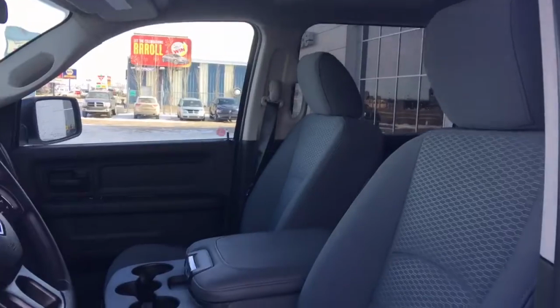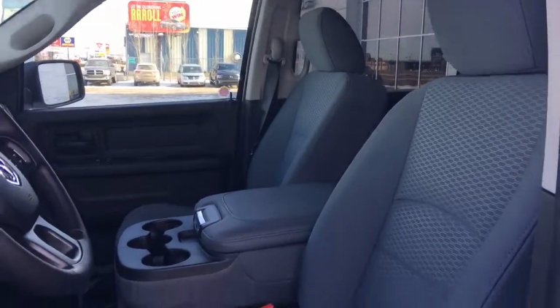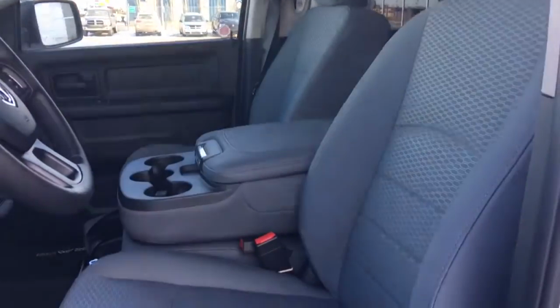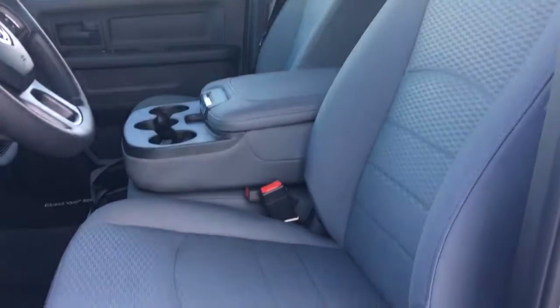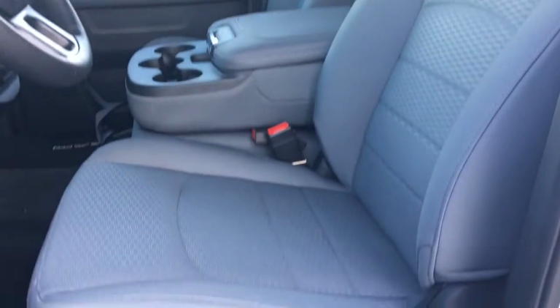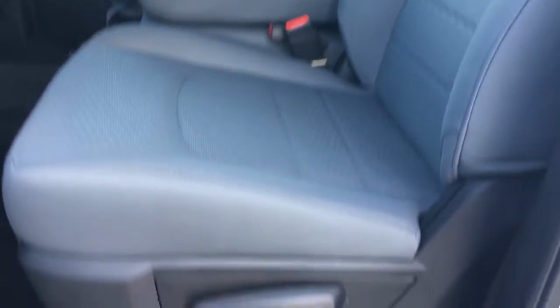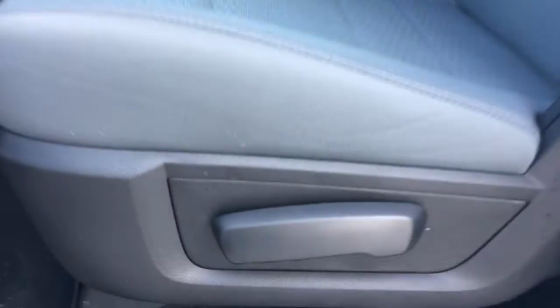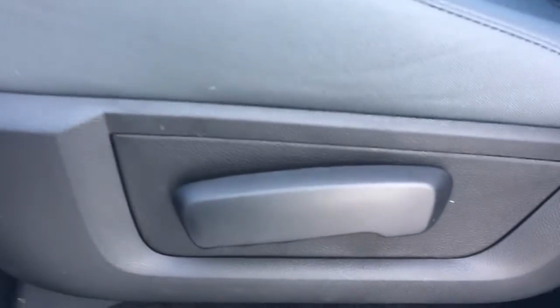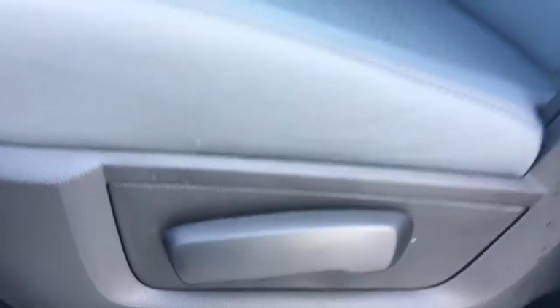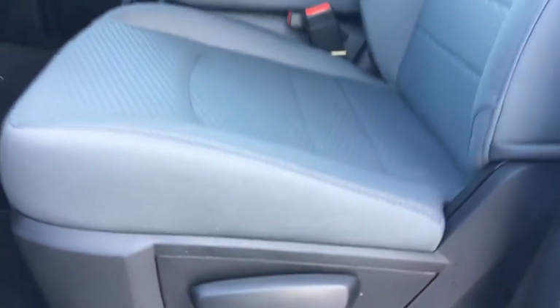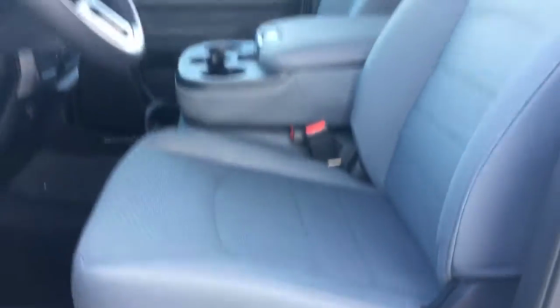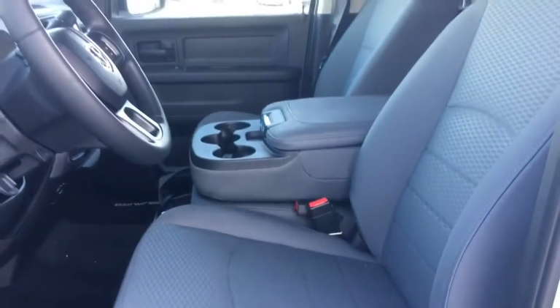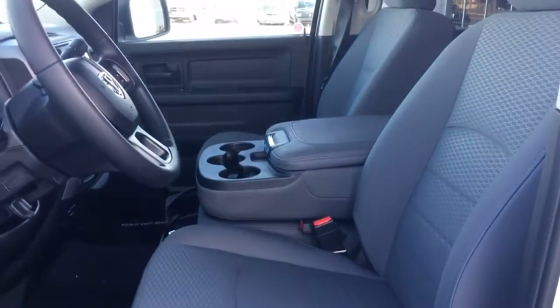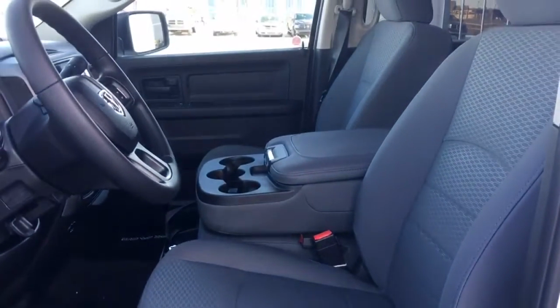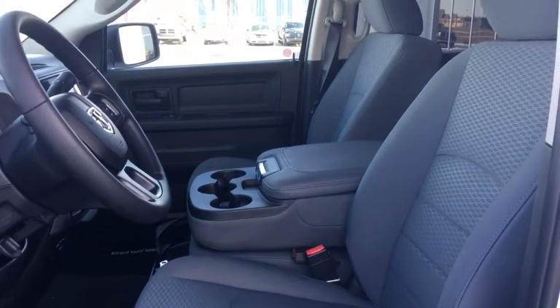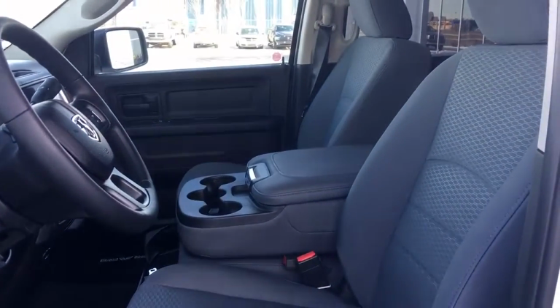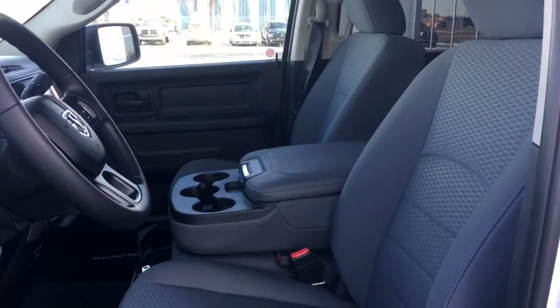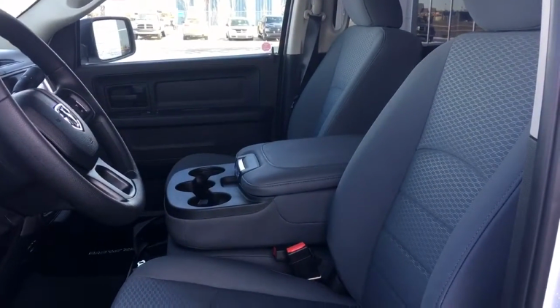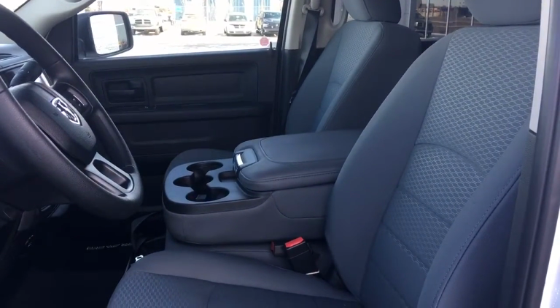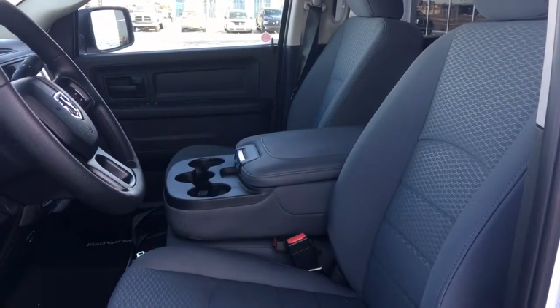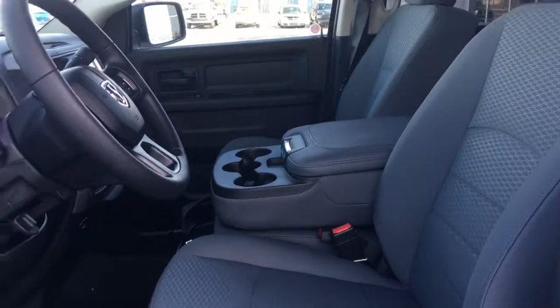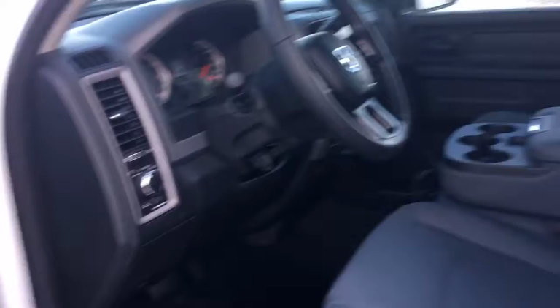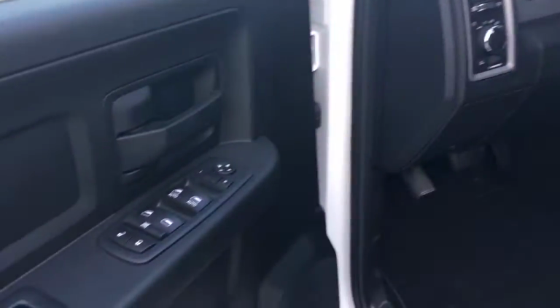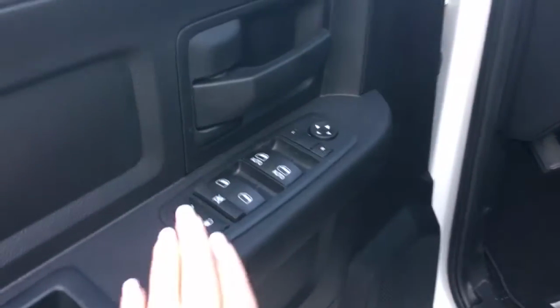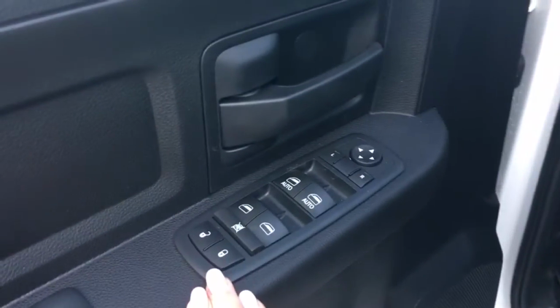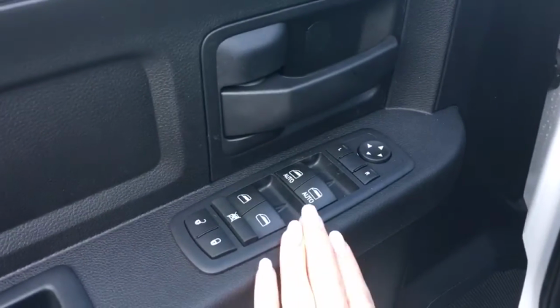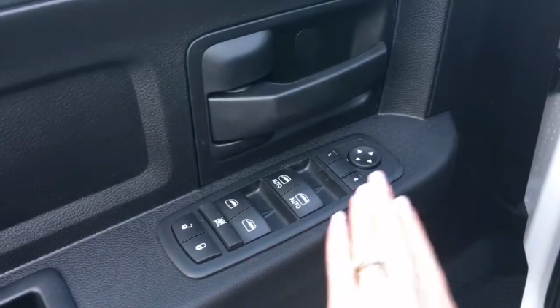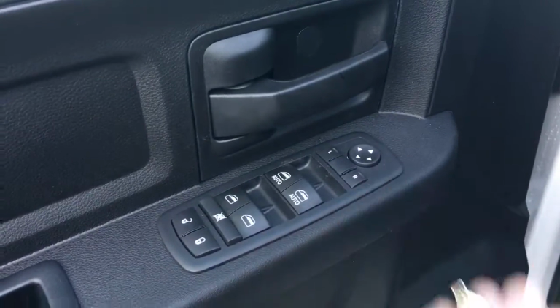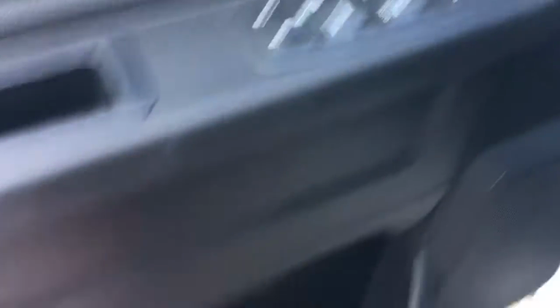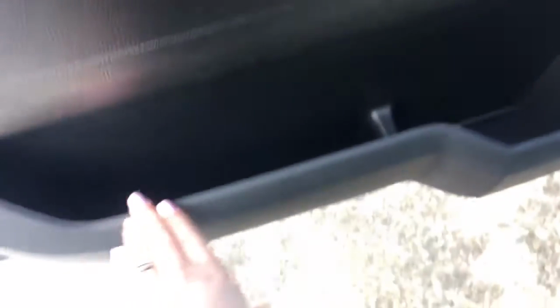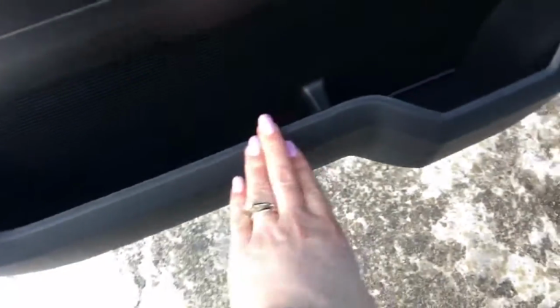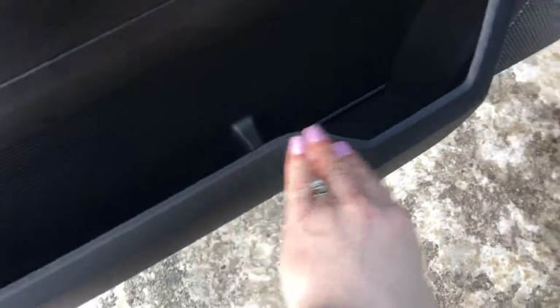Nice cloth seating inside, and these are manually adjusted. The nice thing about this truck is you can actually seat three people up front, which I'll show you when we get around to the other side. Right in the door here you've got your power locks, power windows, power mirrors, and a nice big compartment at the bottom.